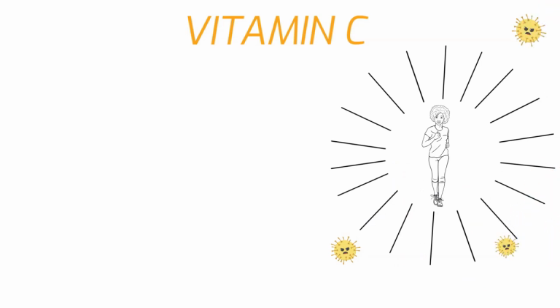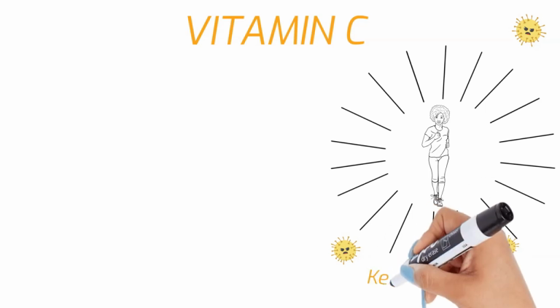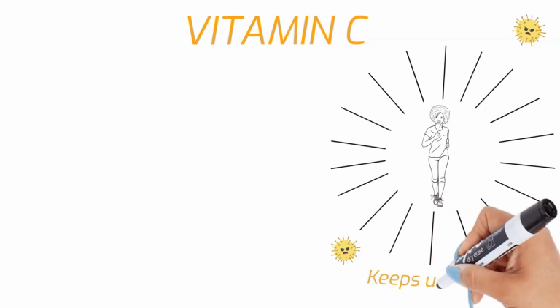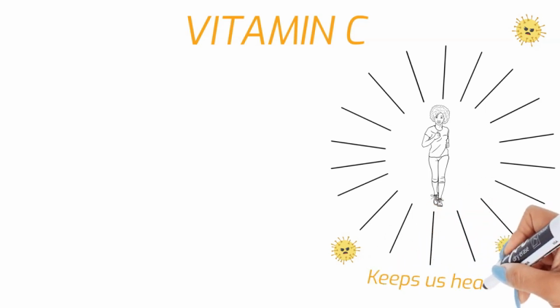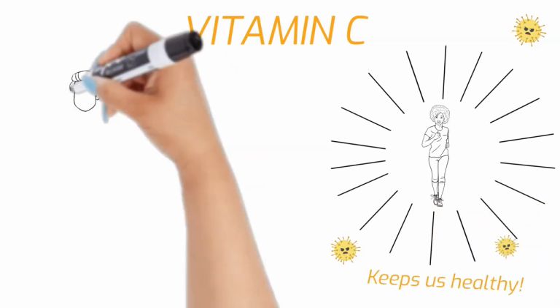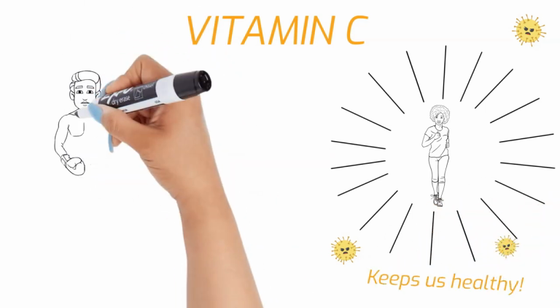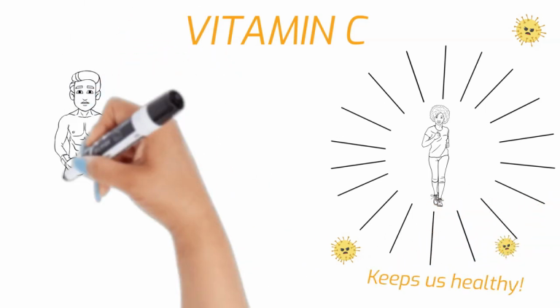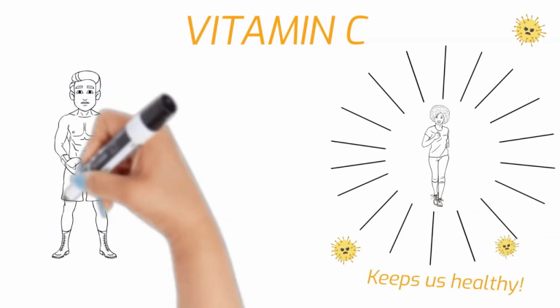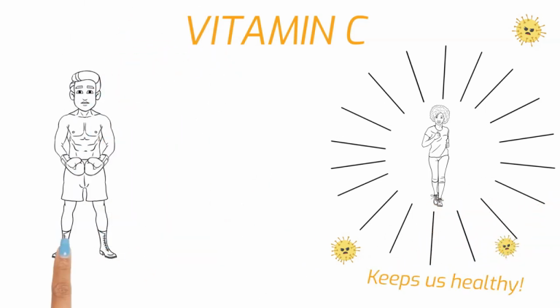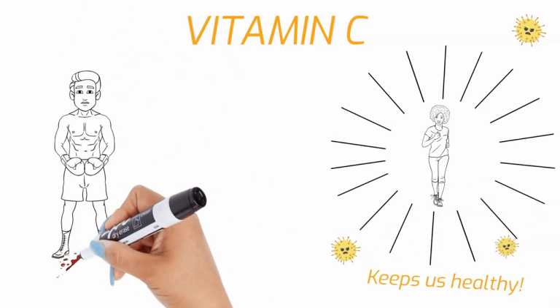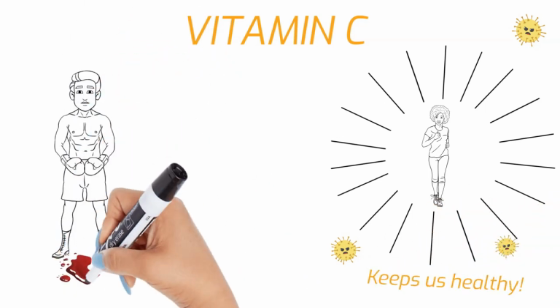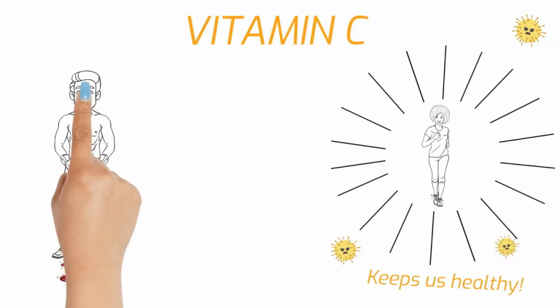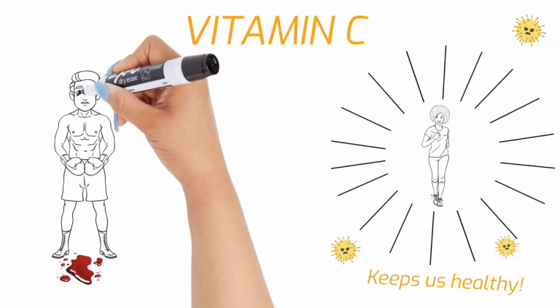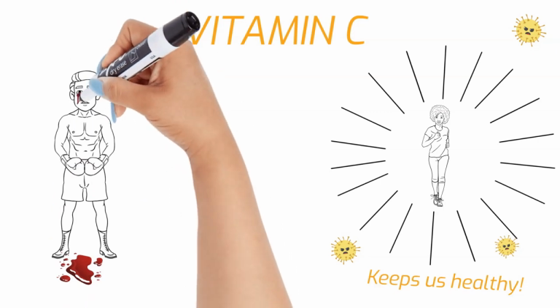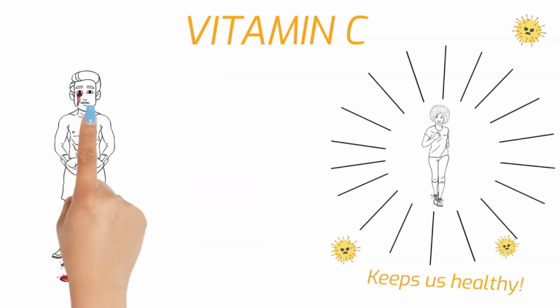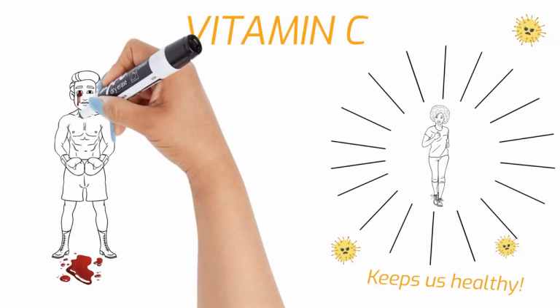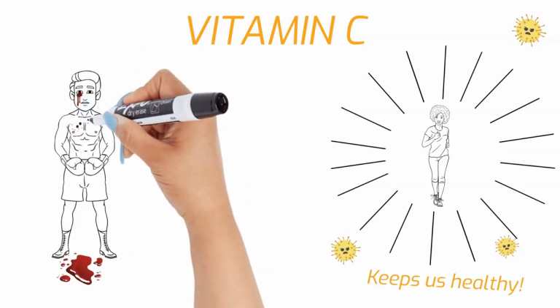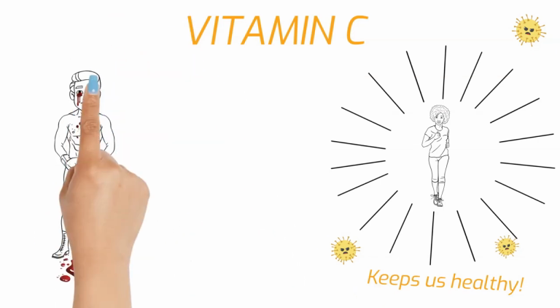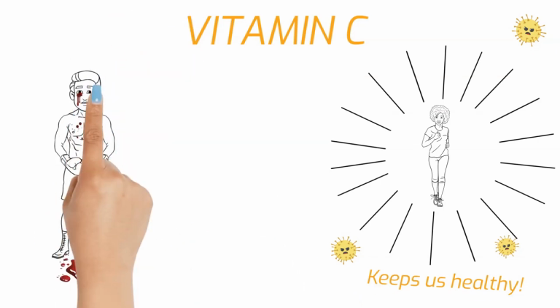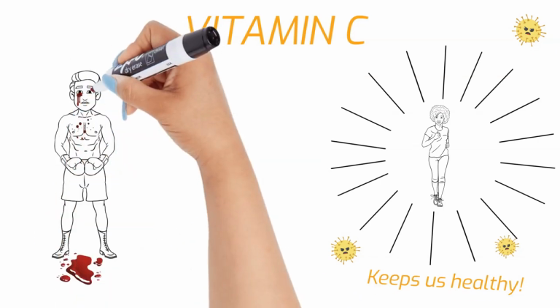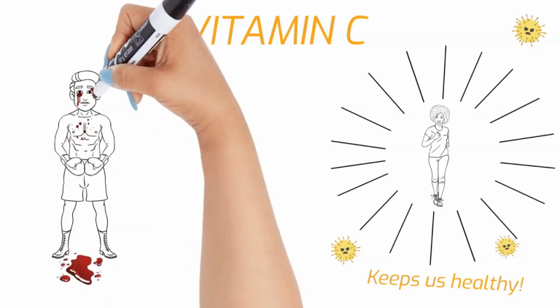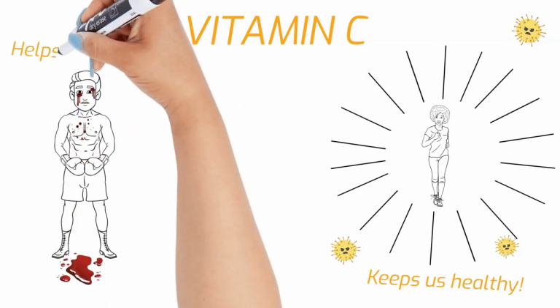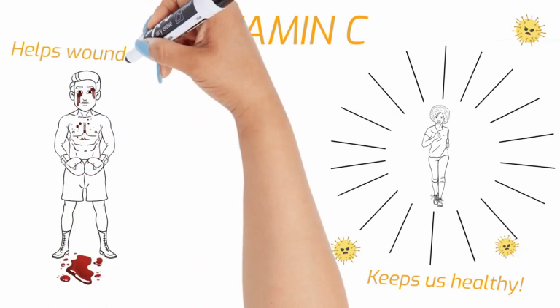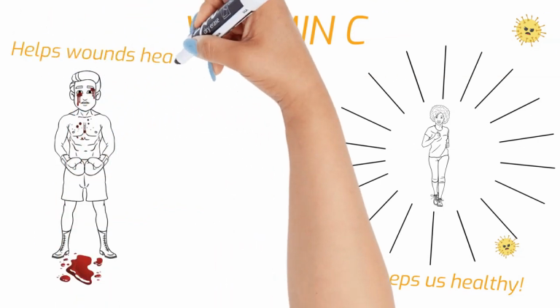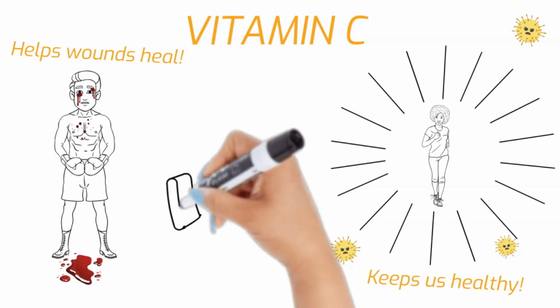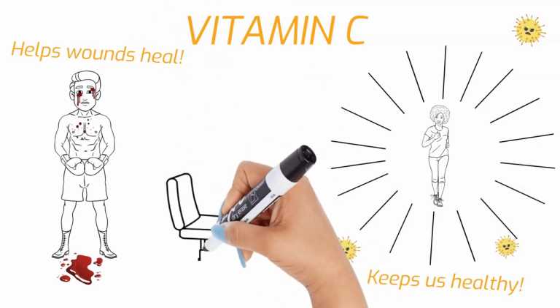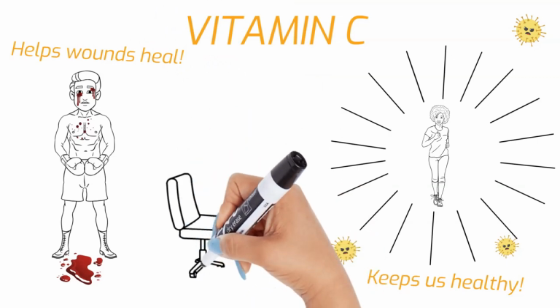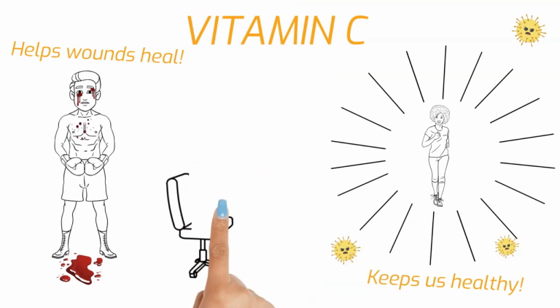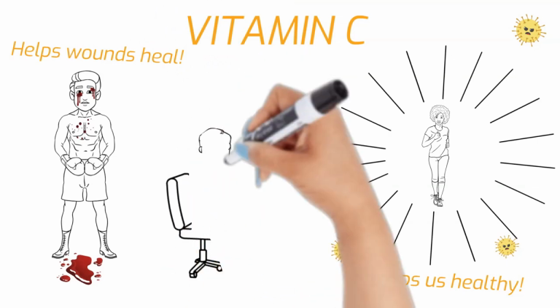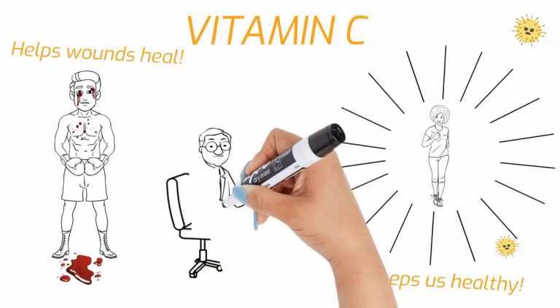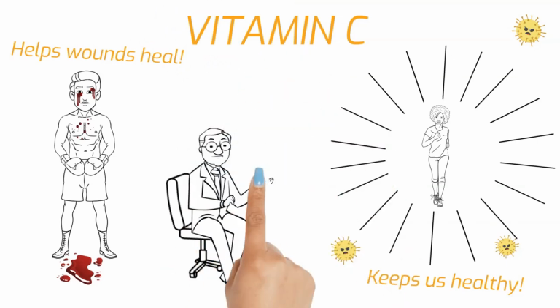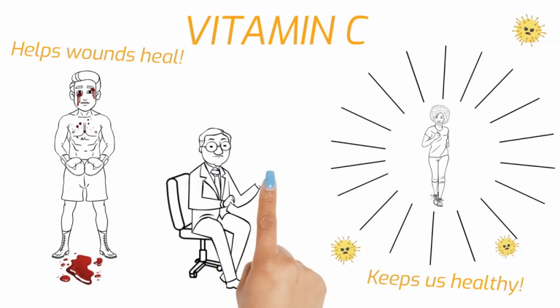Vitamin C also helps our wounds heal by helping the body make collagen, a fiber-like protein that connects tissue in bone, skin, muscles, tendons, and cartilage. And vitamin C helps us absorb iron from plant-based sources.